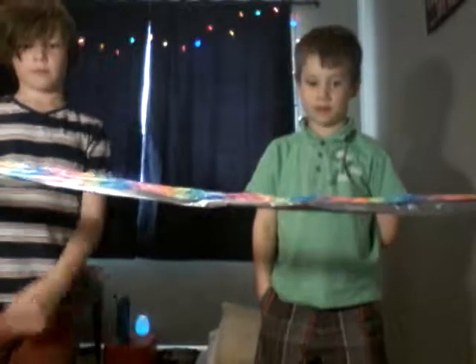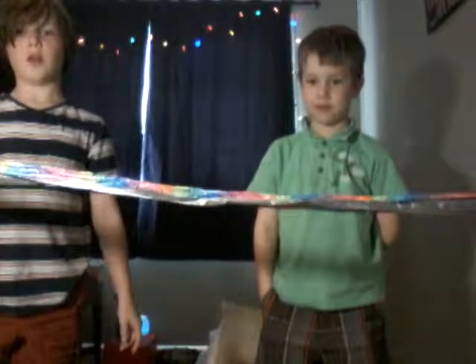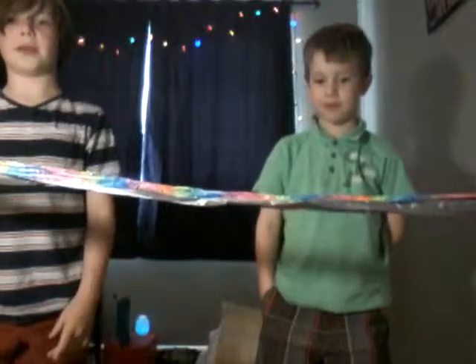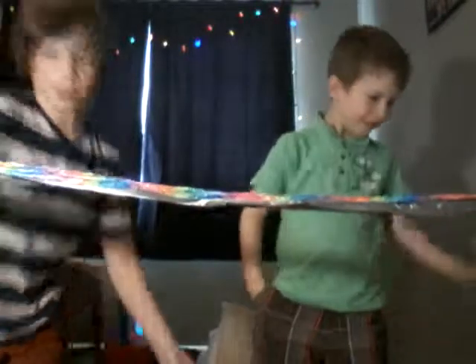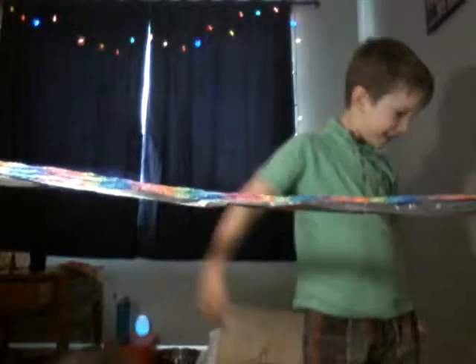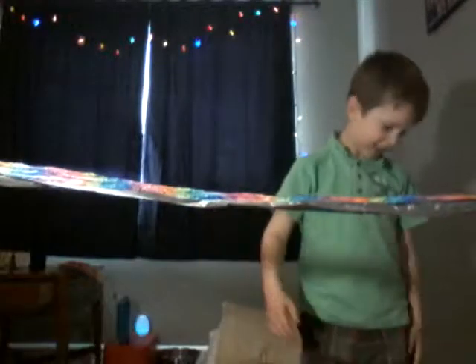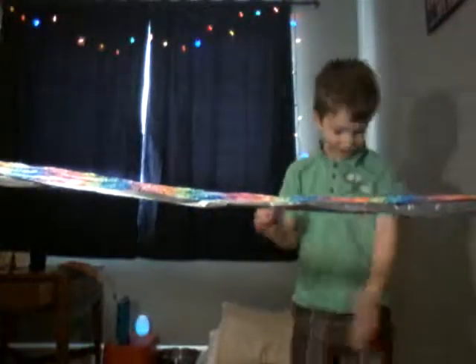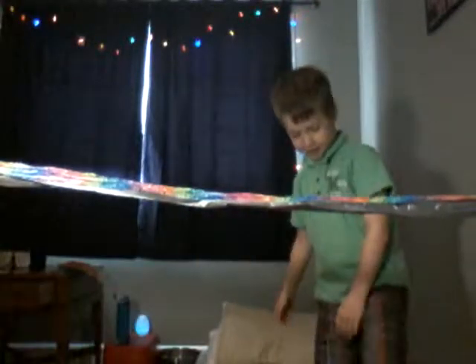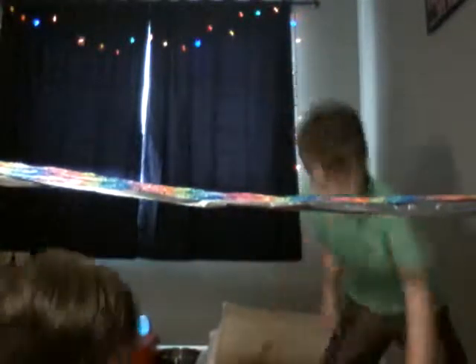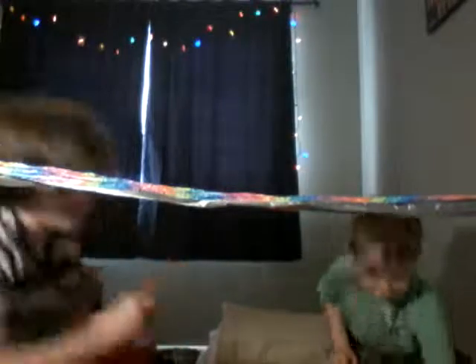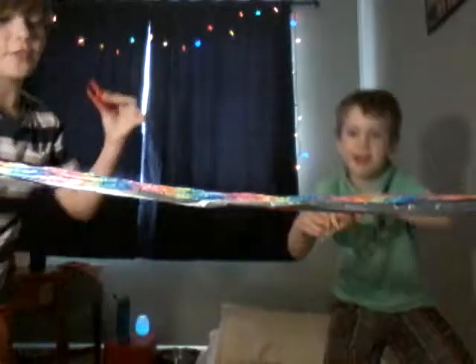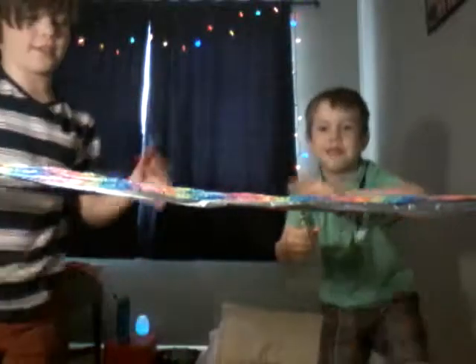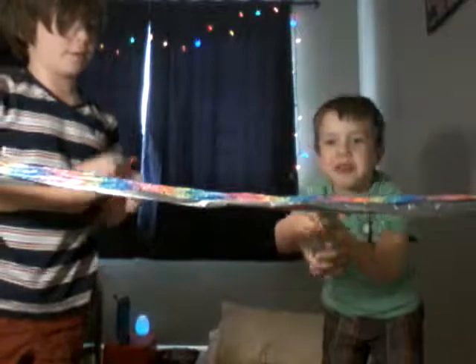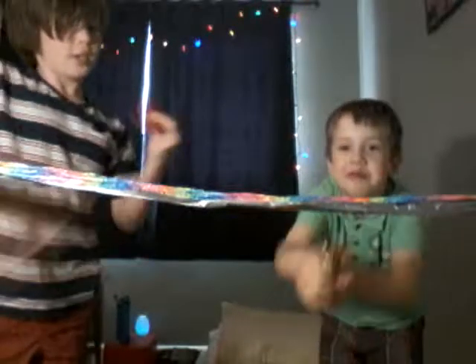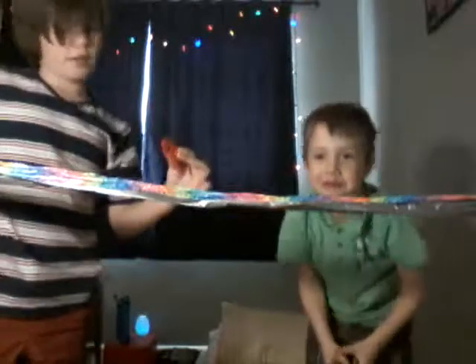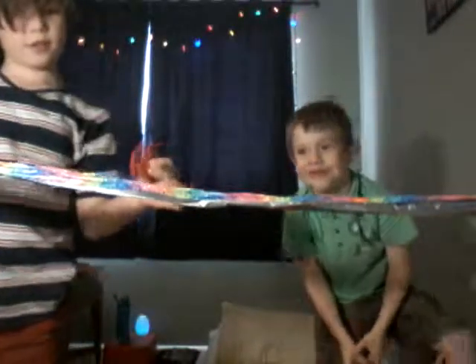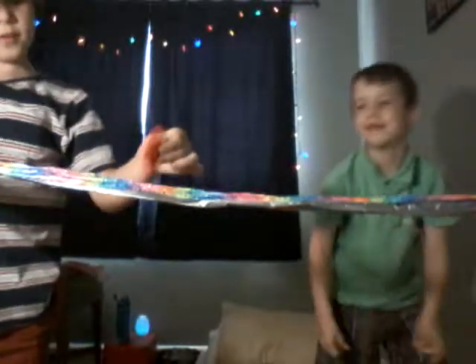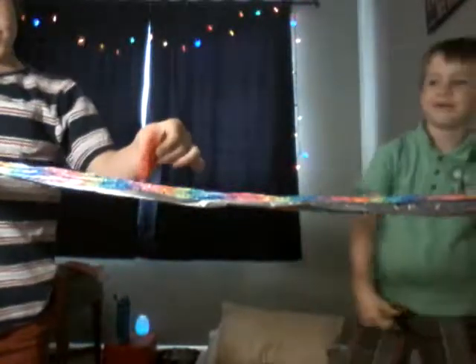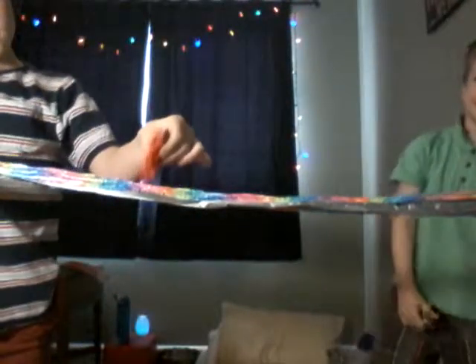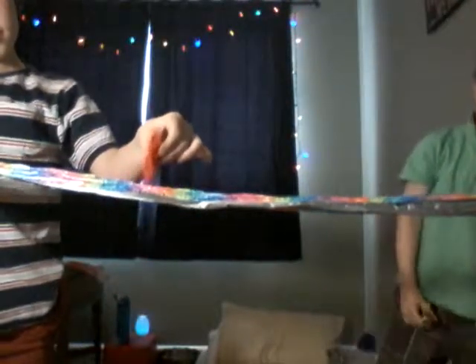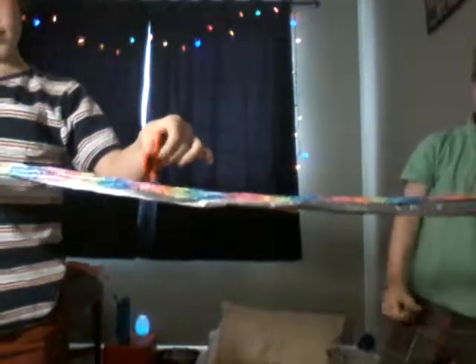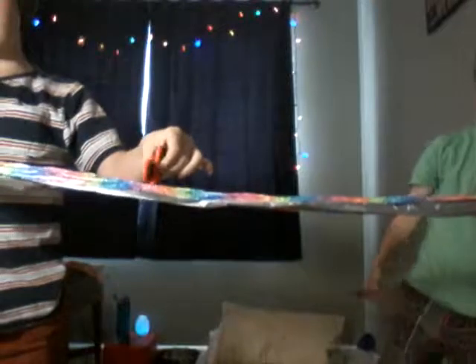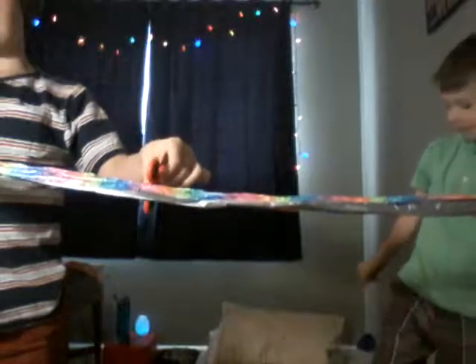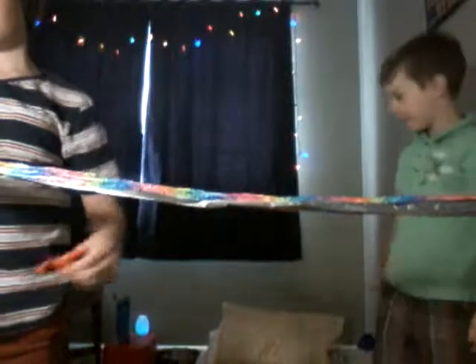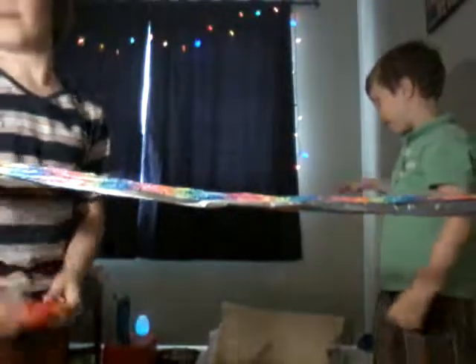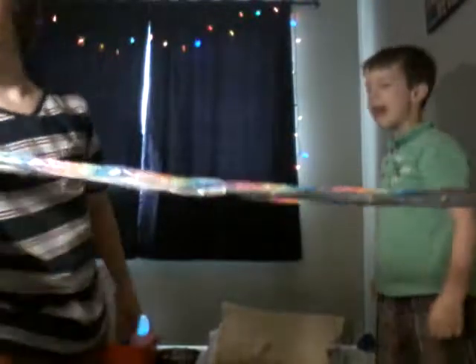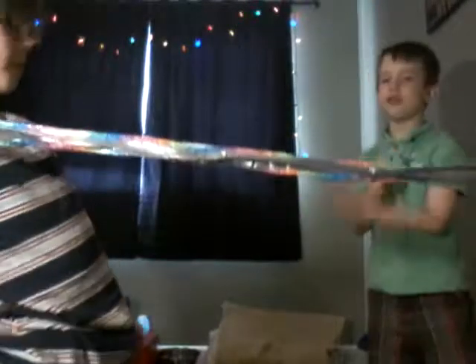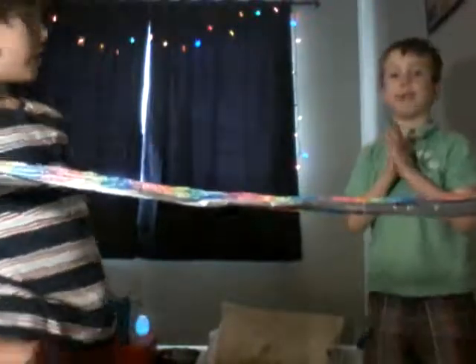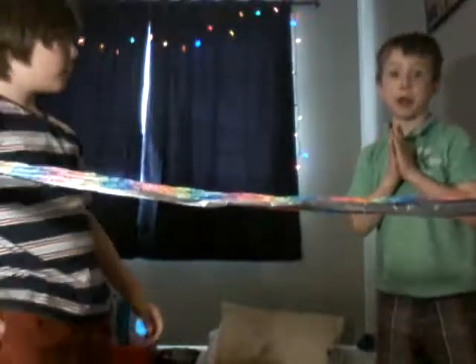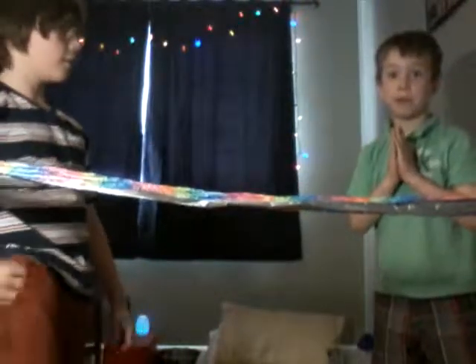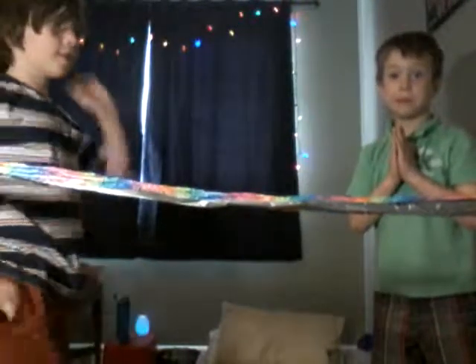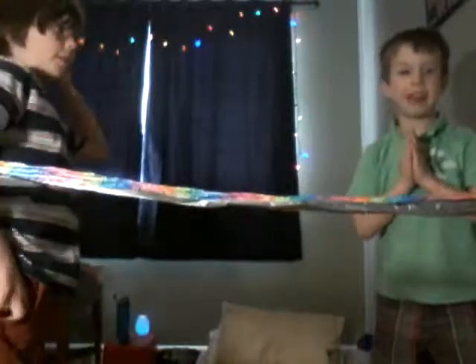No damage whatsoever. I'm just going to try not throwing skeeters. Nope. Now we'll try body parts.